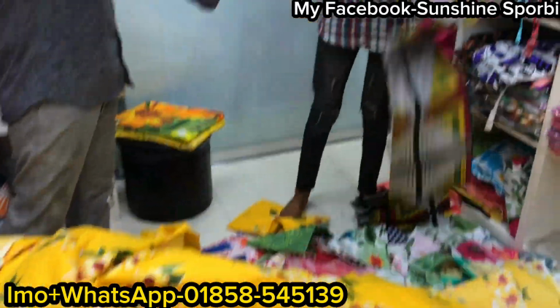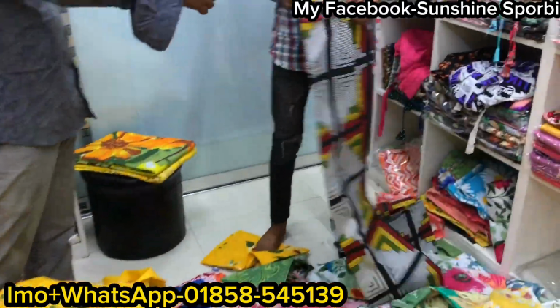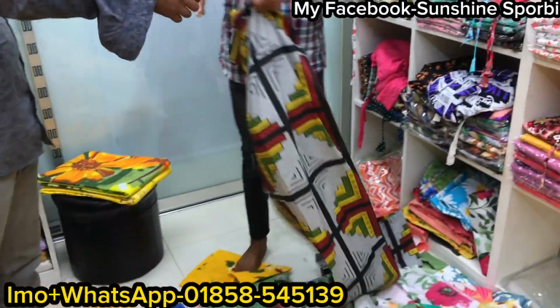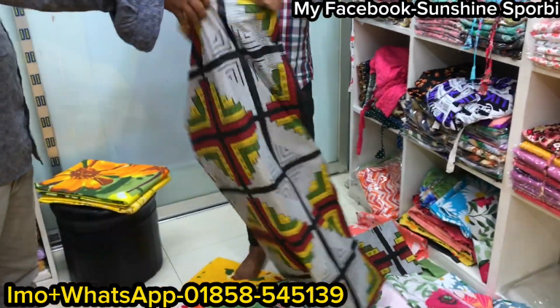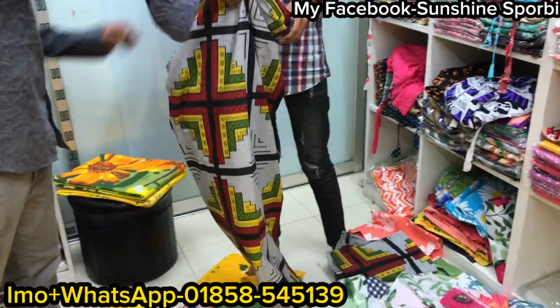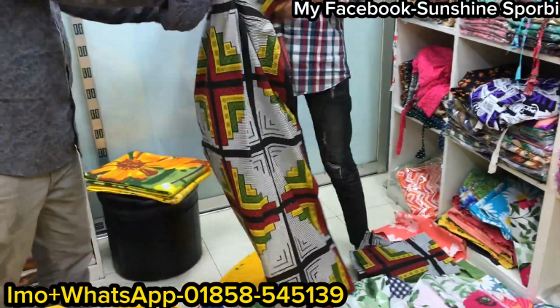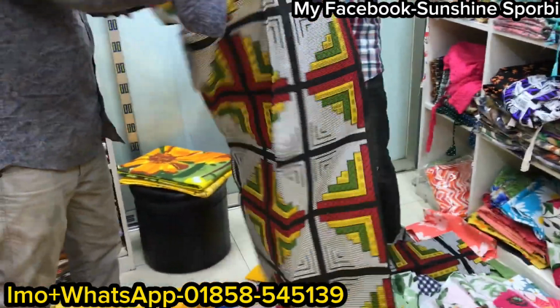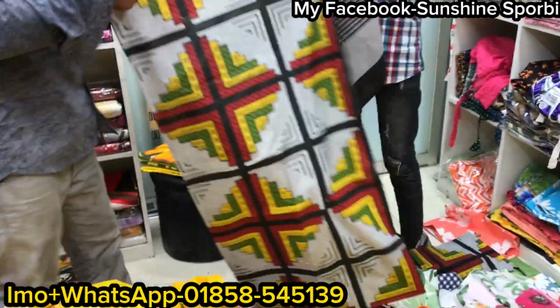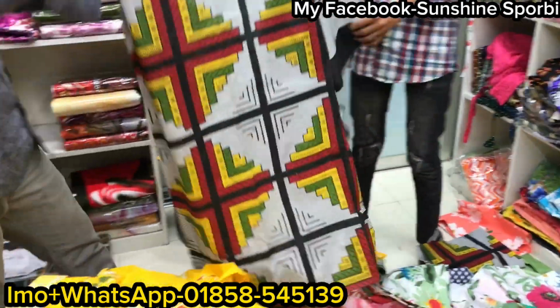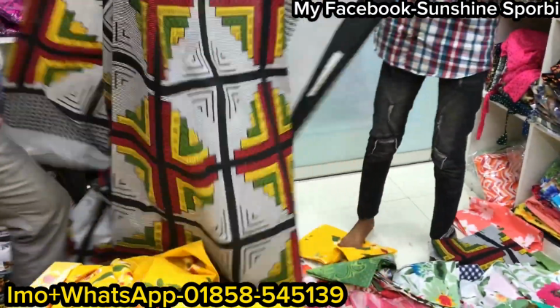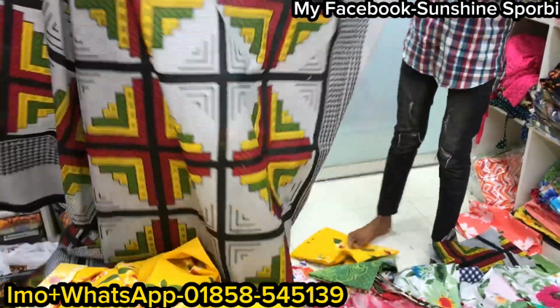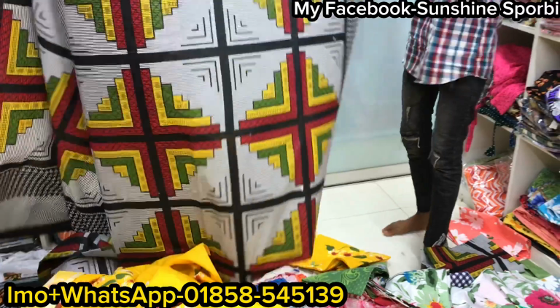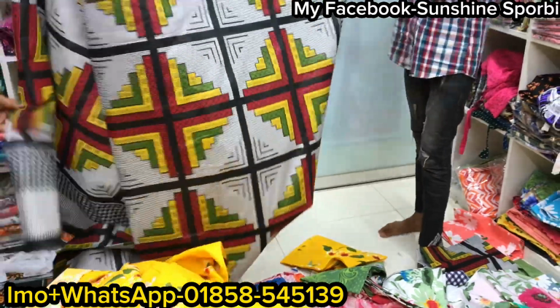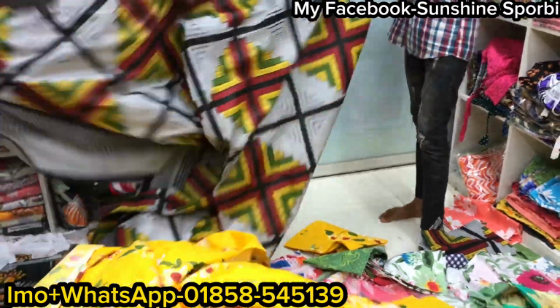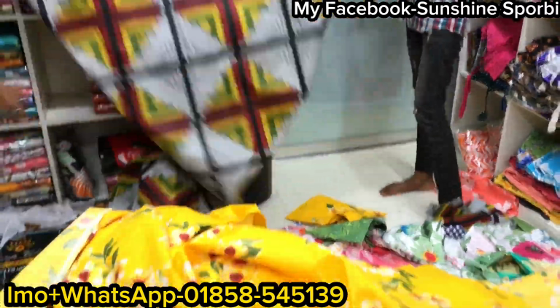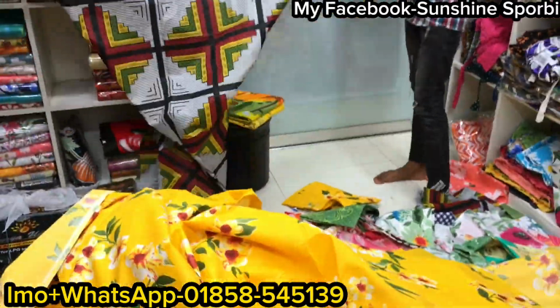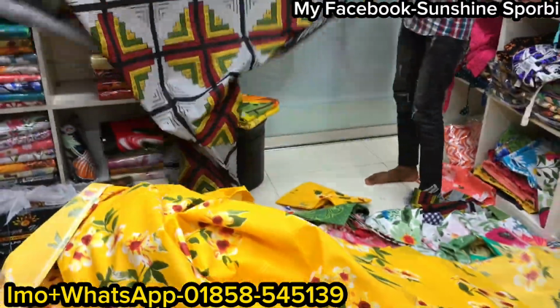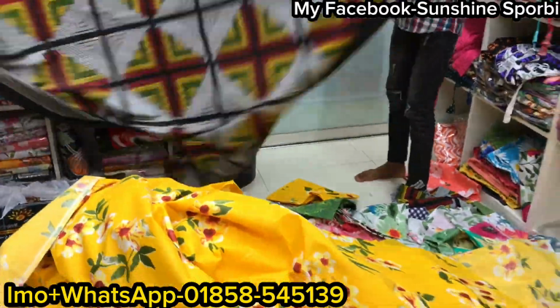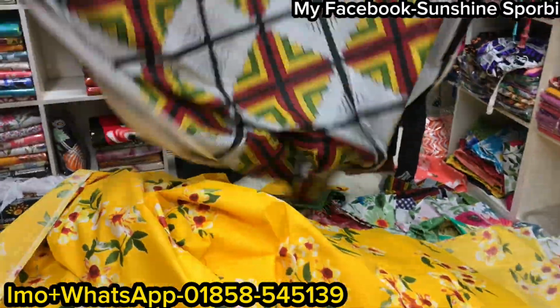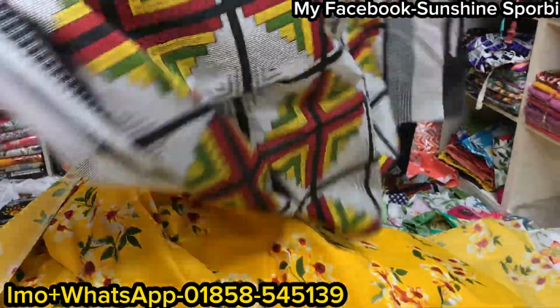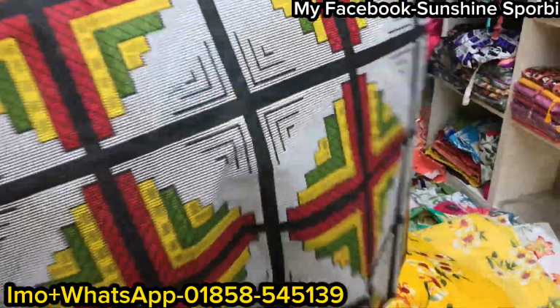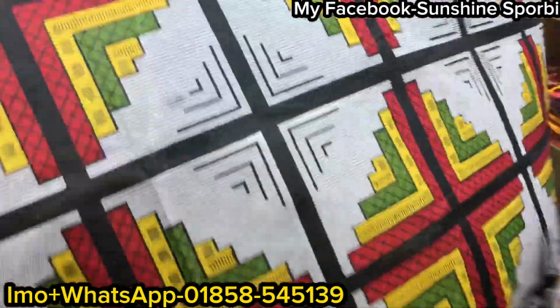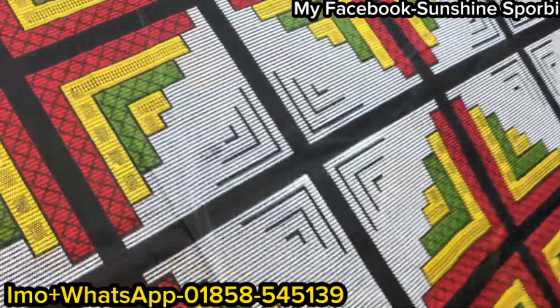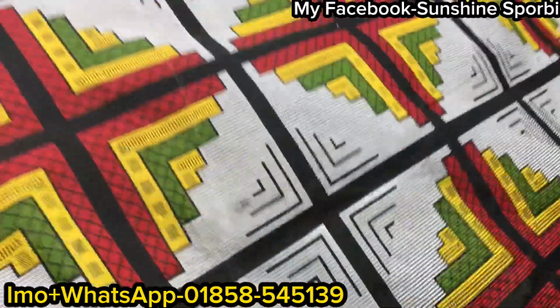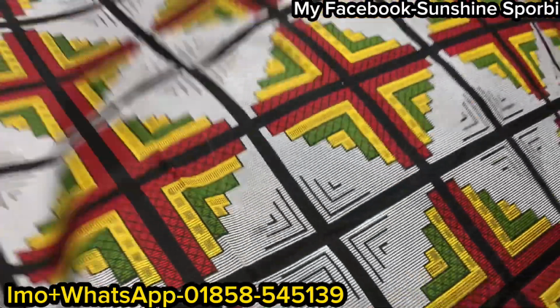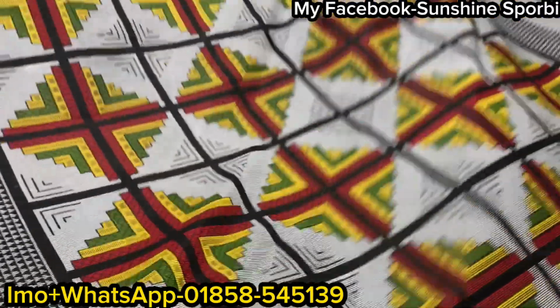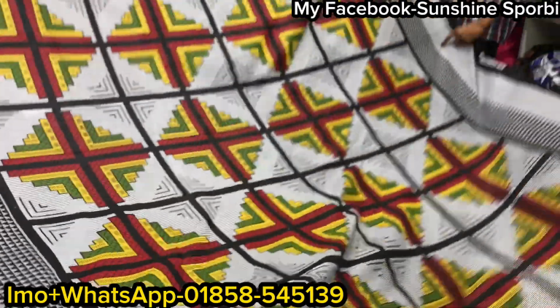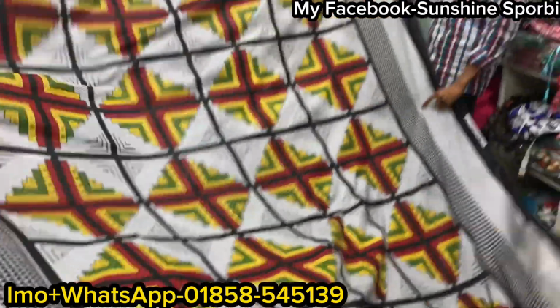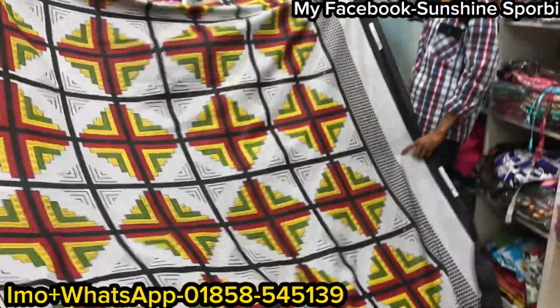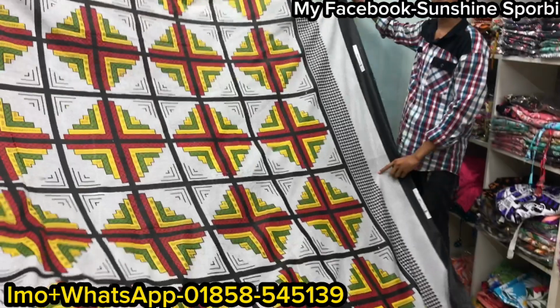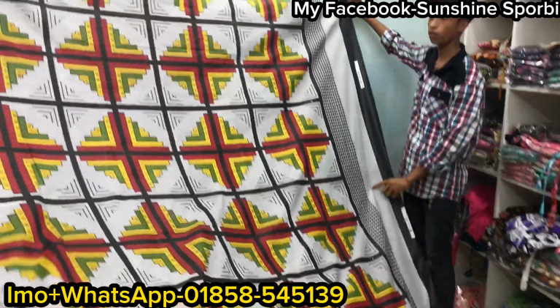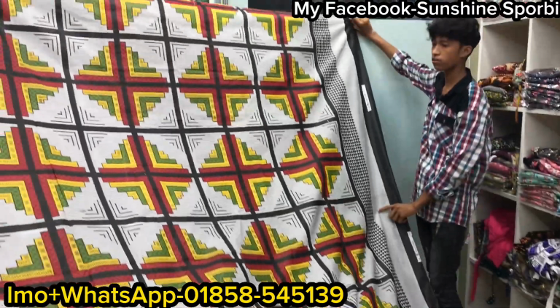It looks like it can be treated. The formal color looks good — the color is like sugar.